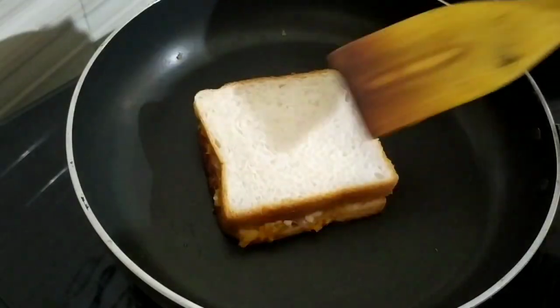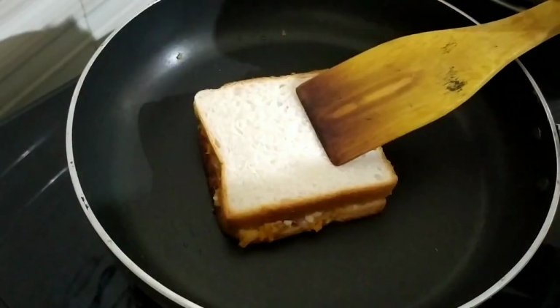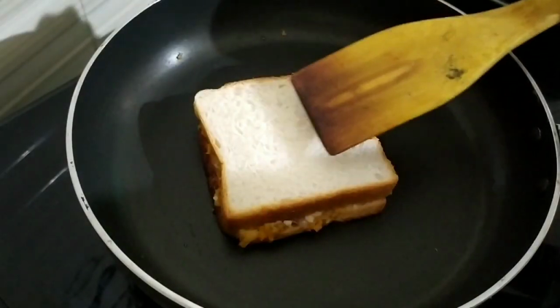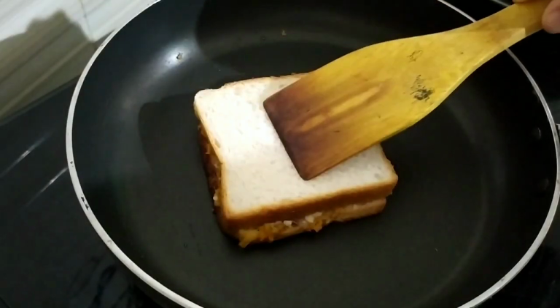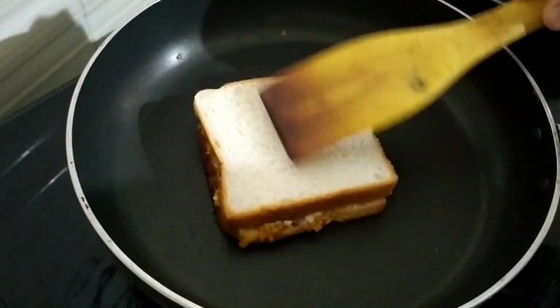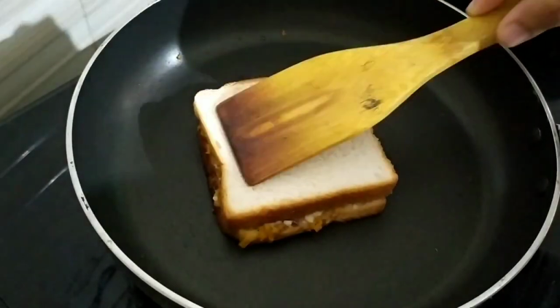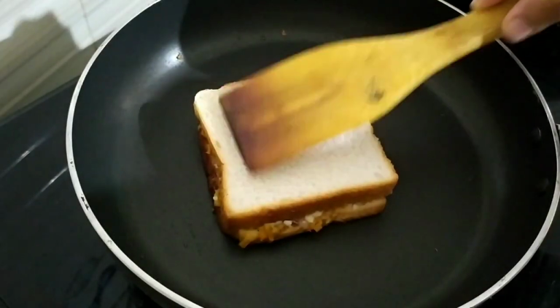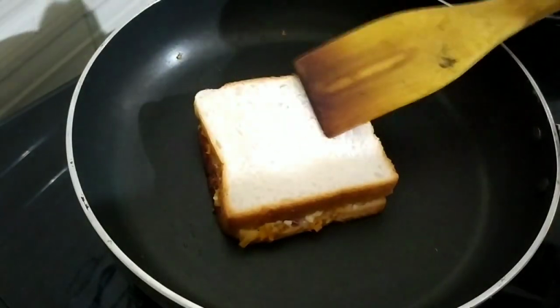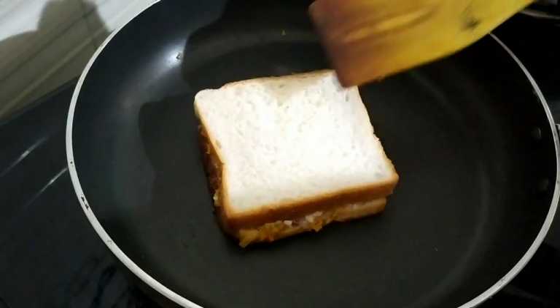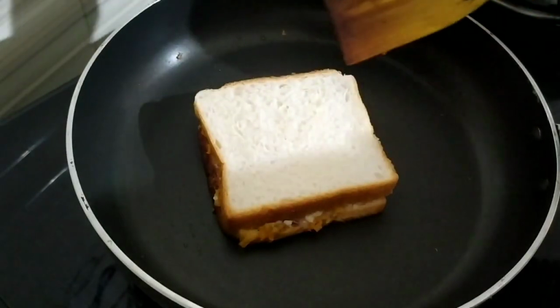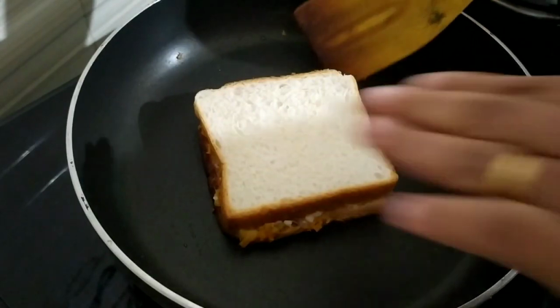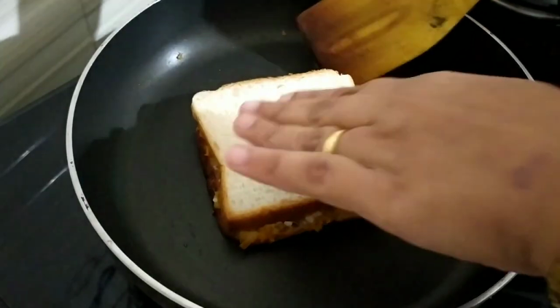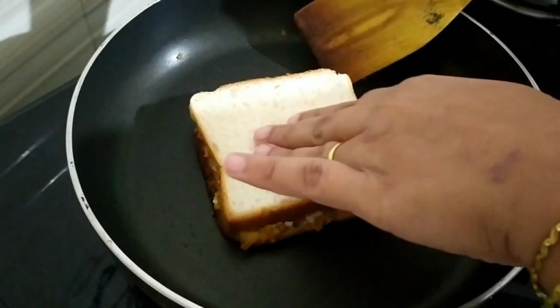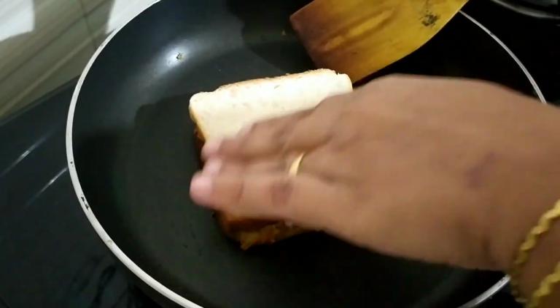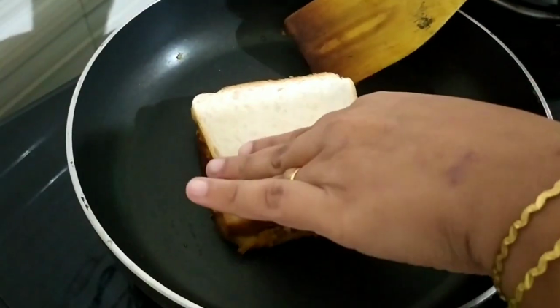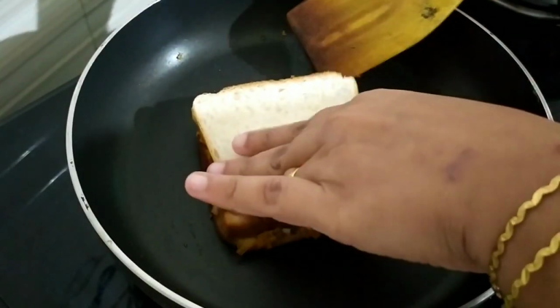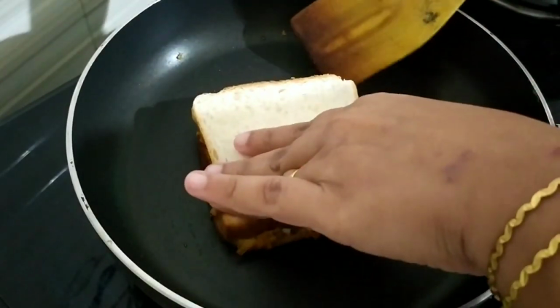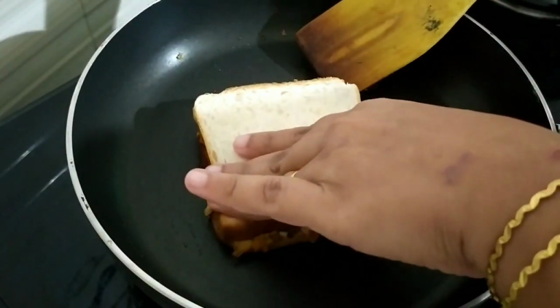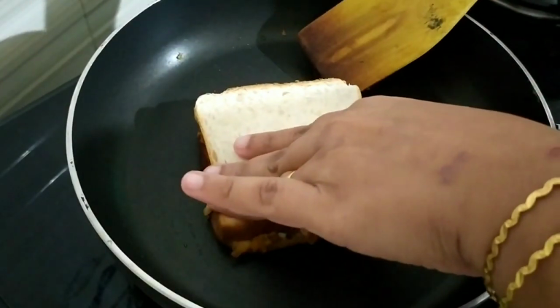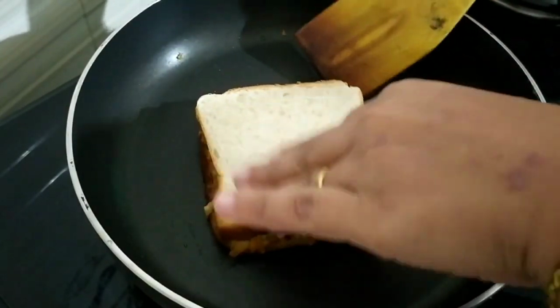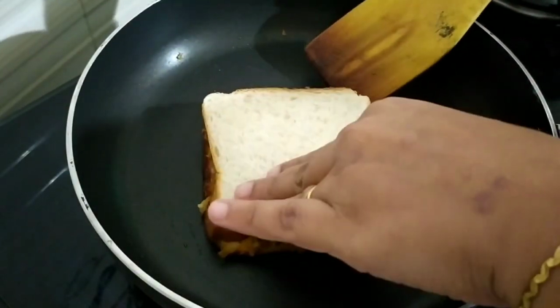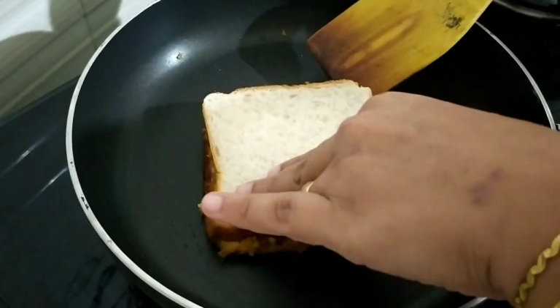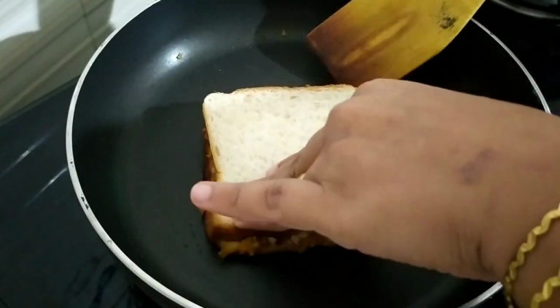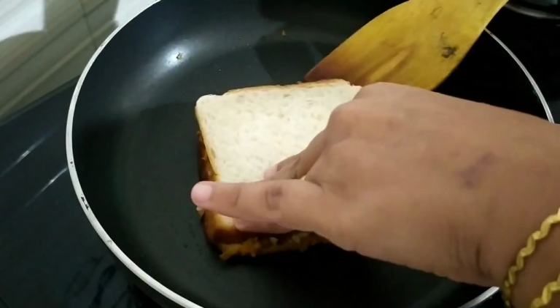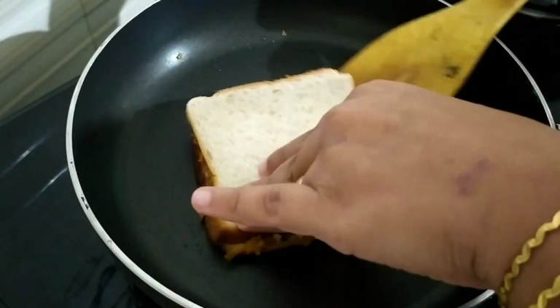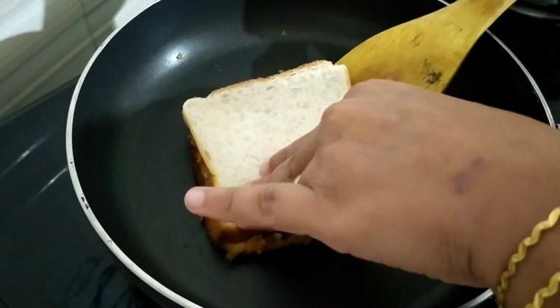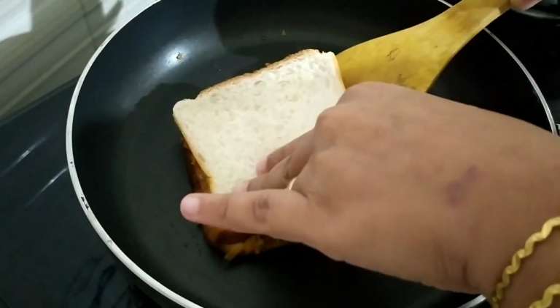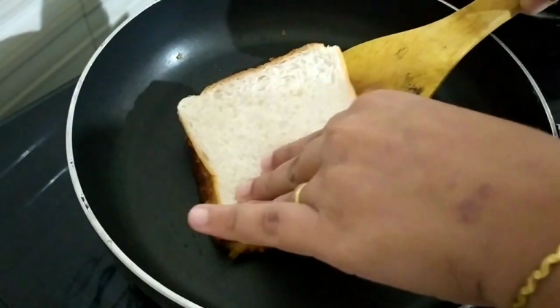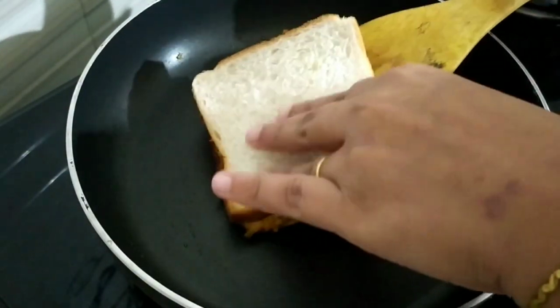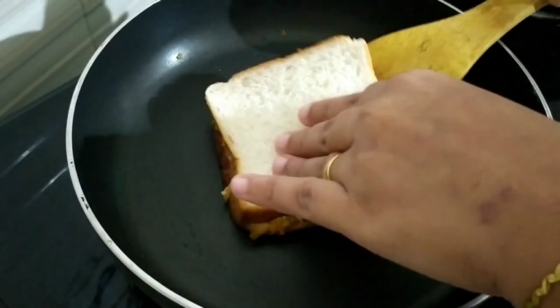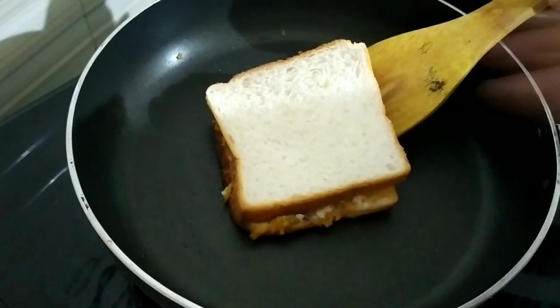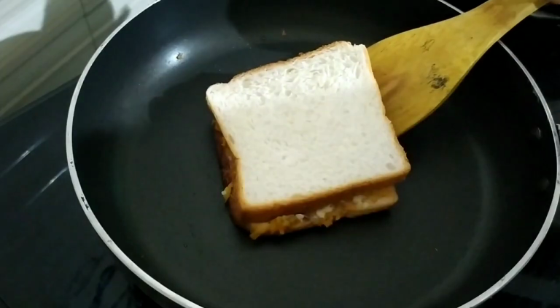Add 3 tablespoons of cheese. The bread is no longer cooked, but we will melt the cheese sauce.